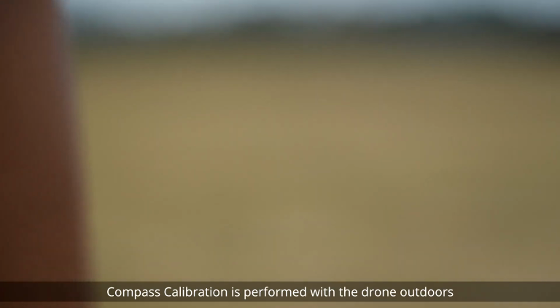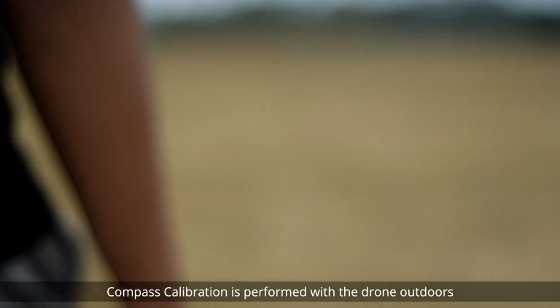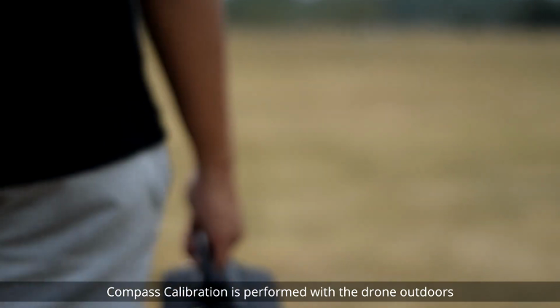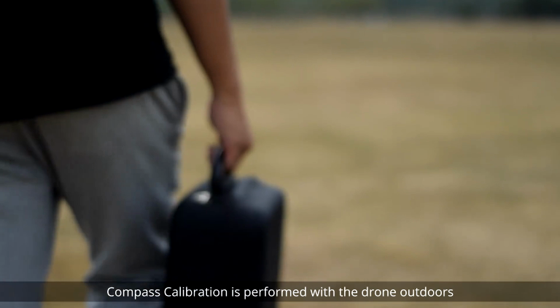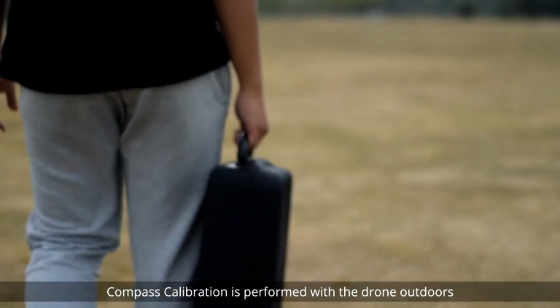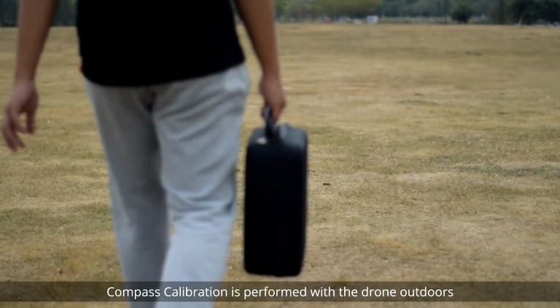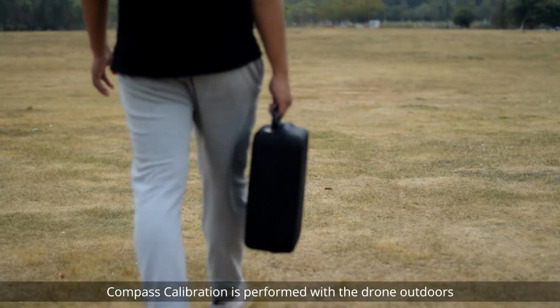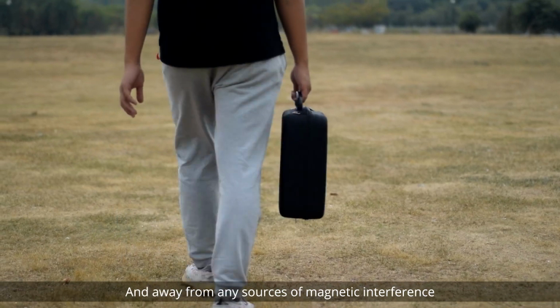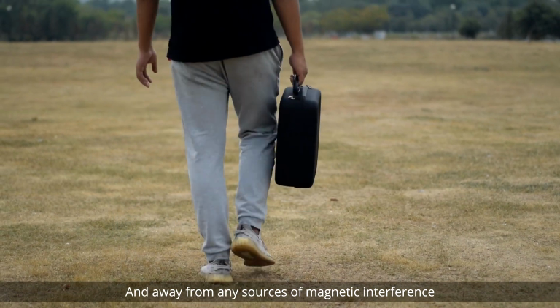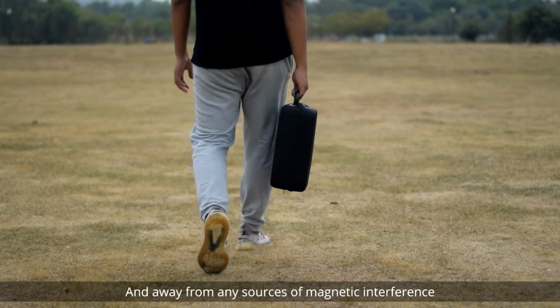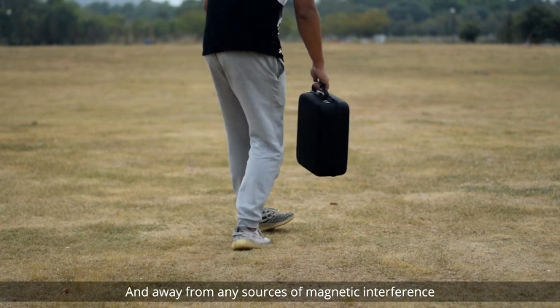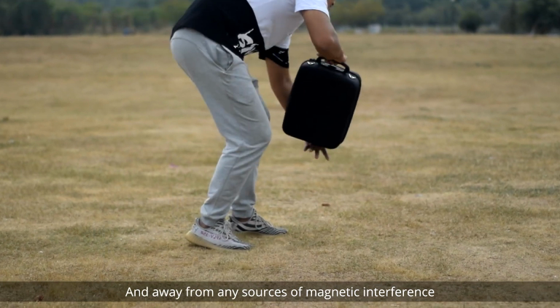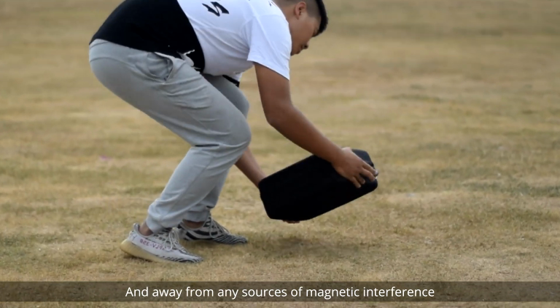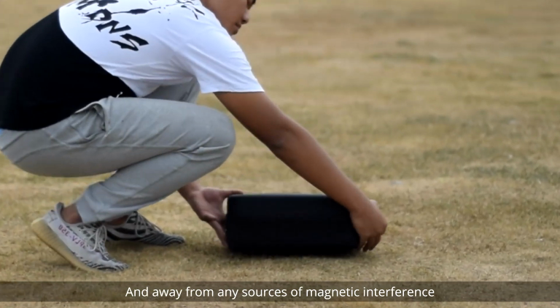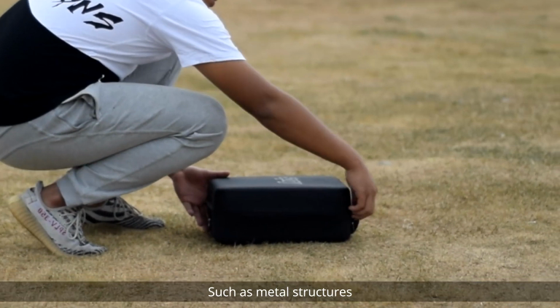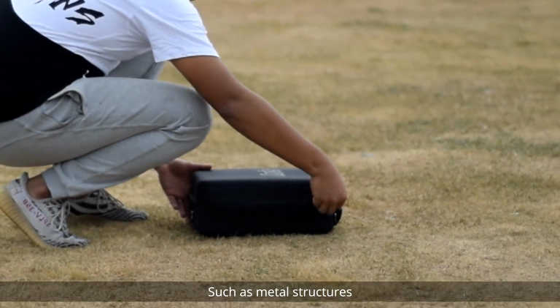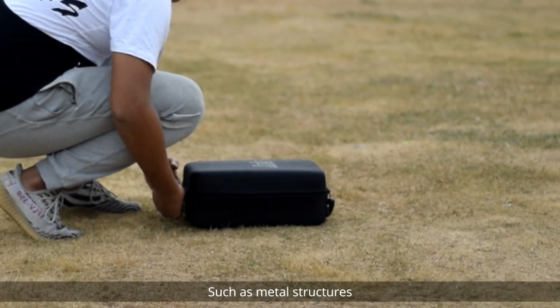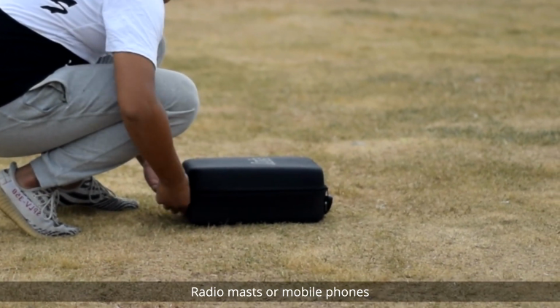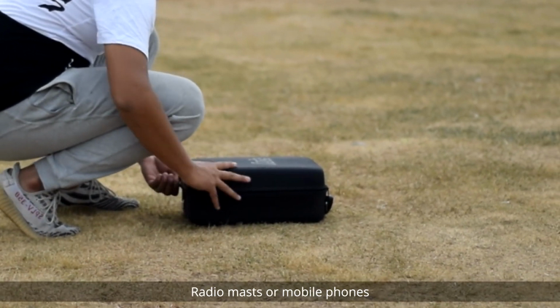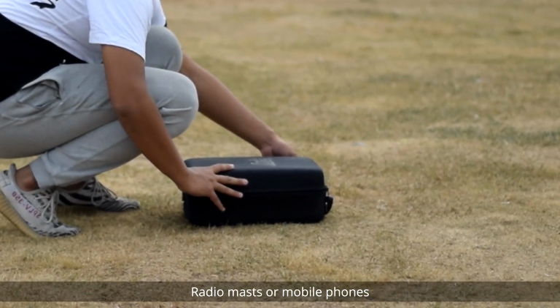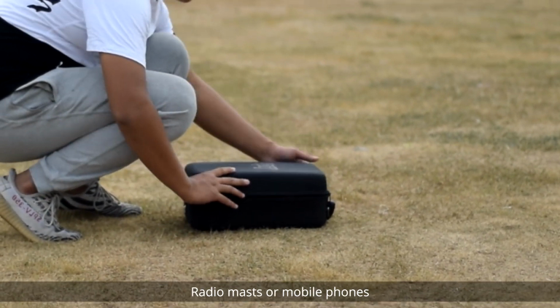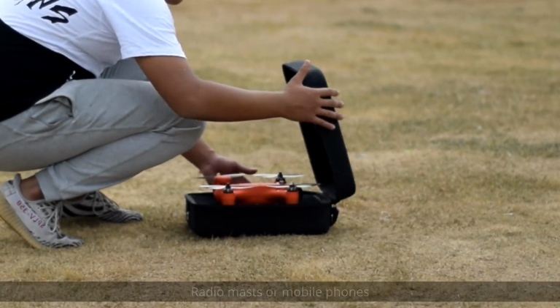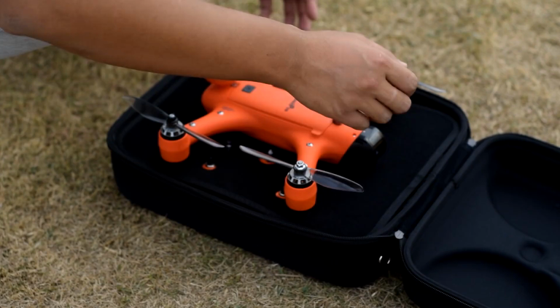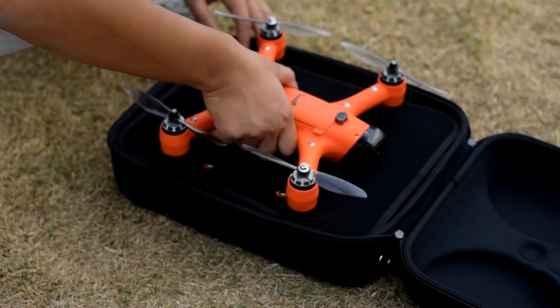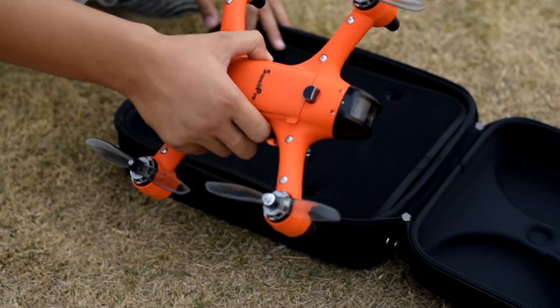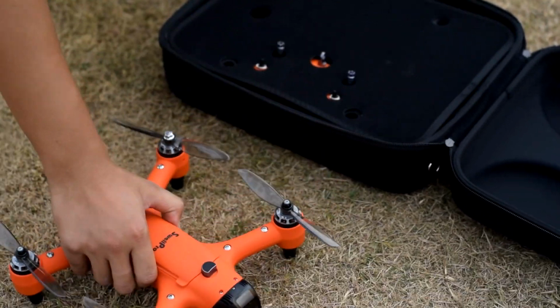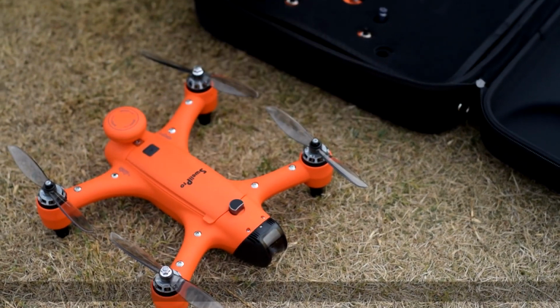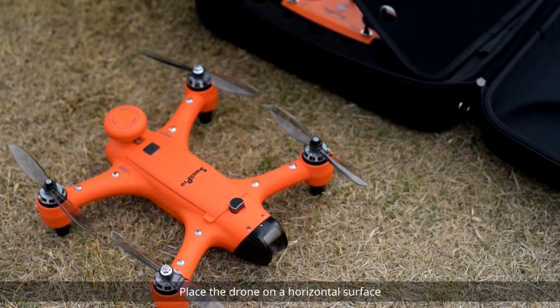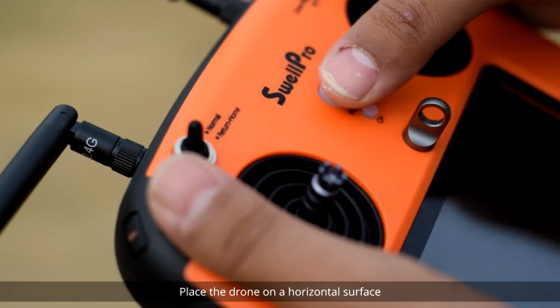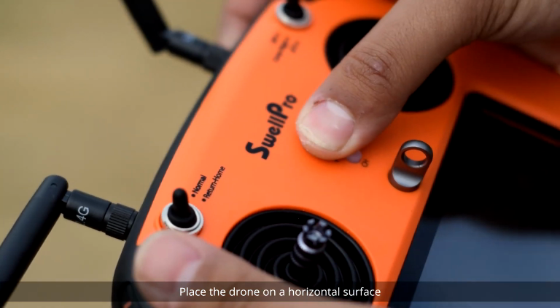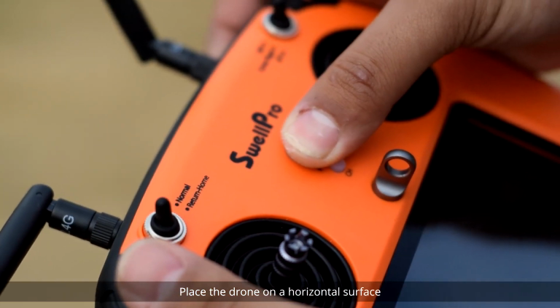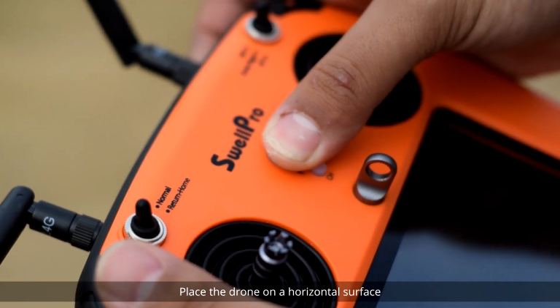Compass Calibration is performed with the drone outdoors and away from any sources of magnetic interference, such as metal structures, radio masts, or mobile phones. Place the drone on a horizontal surface.